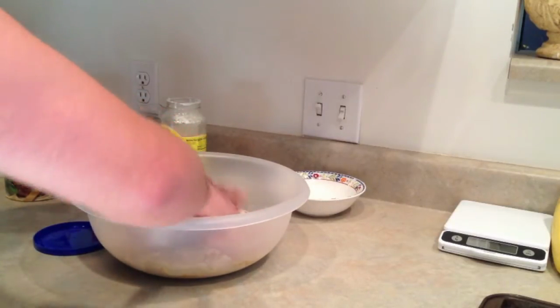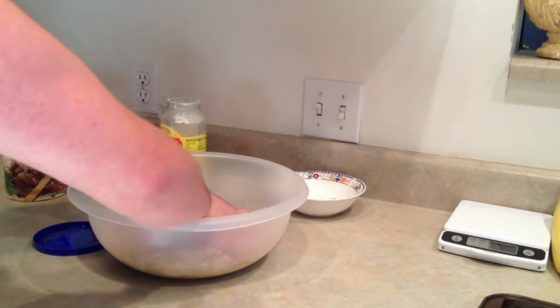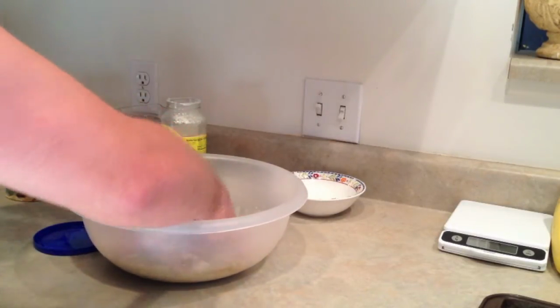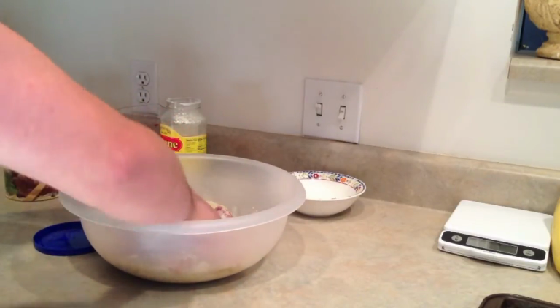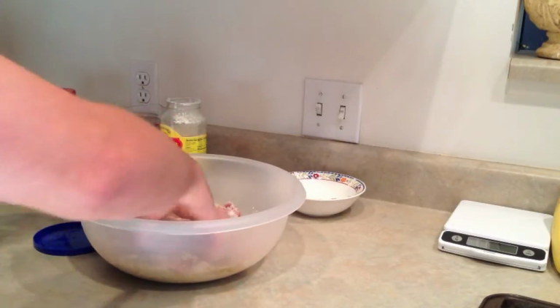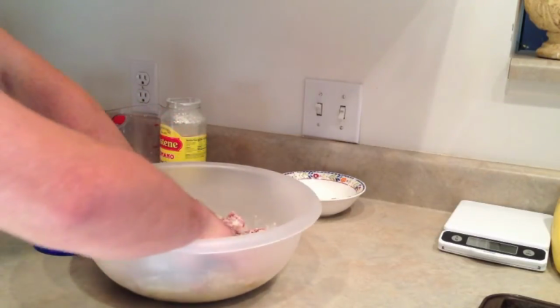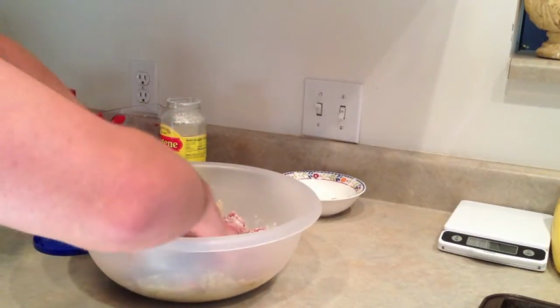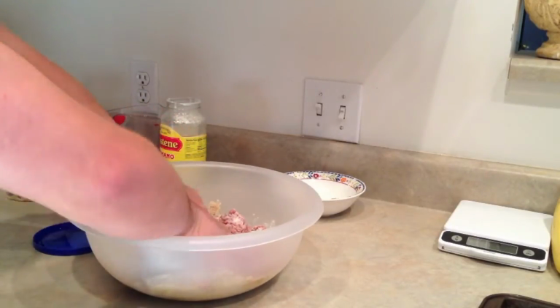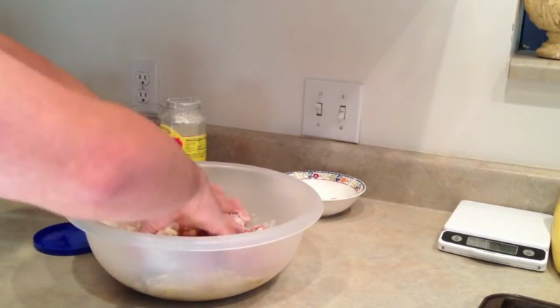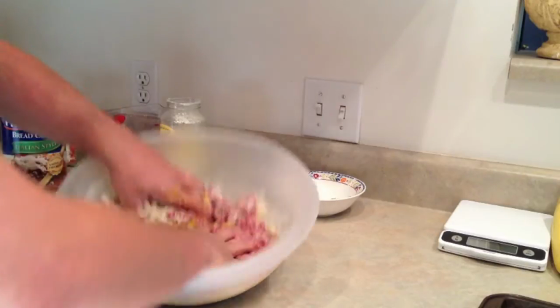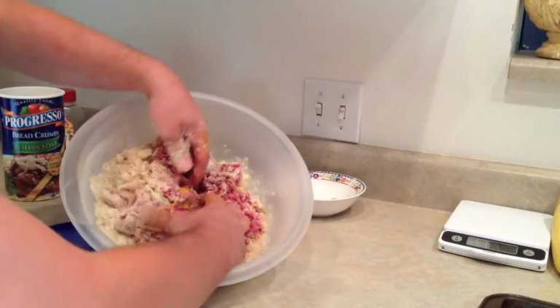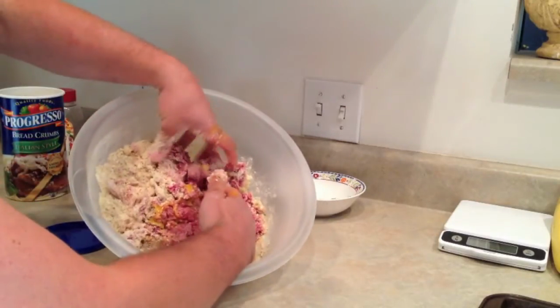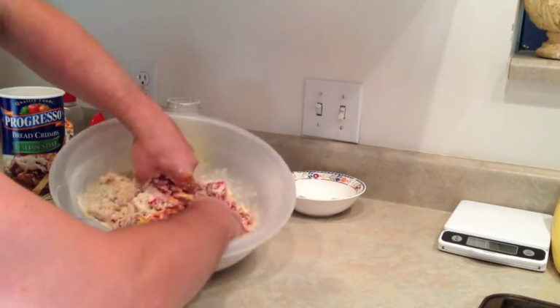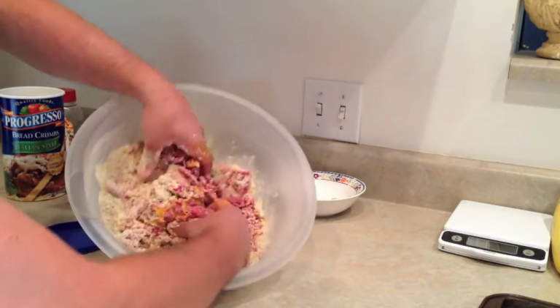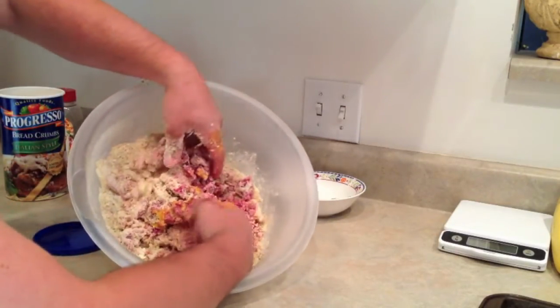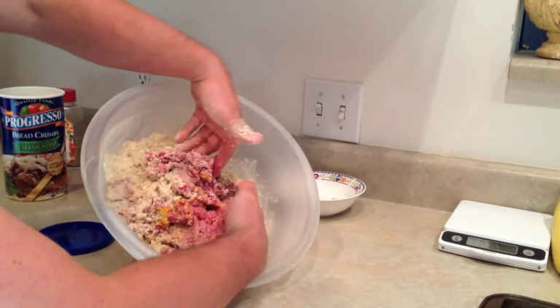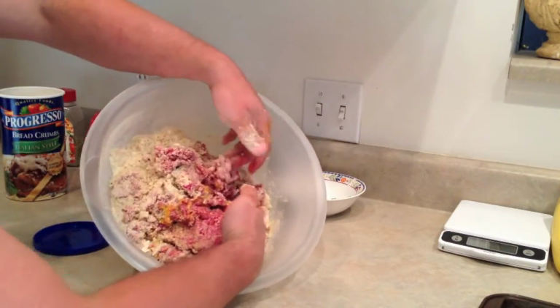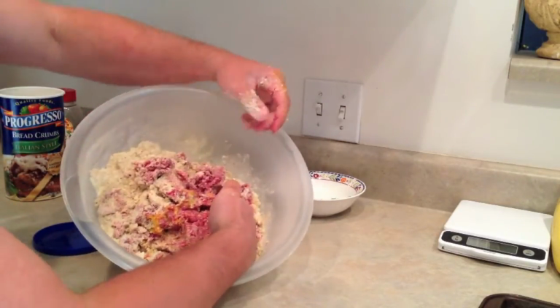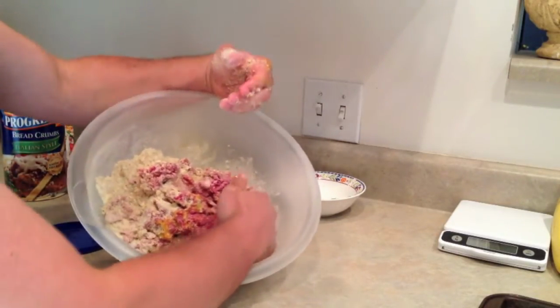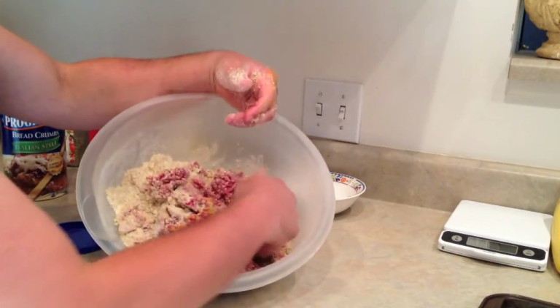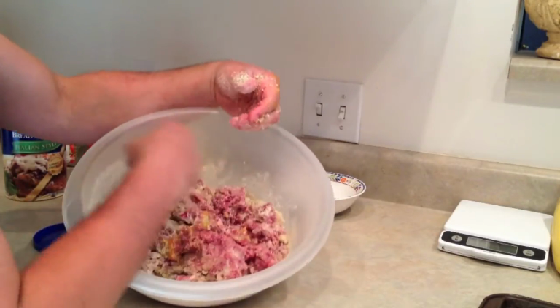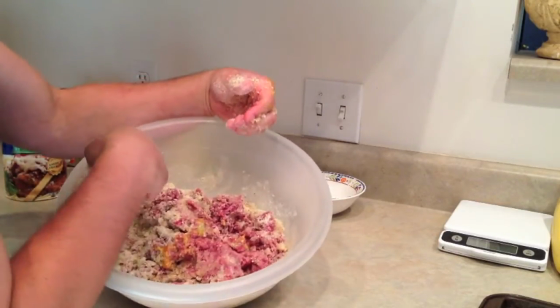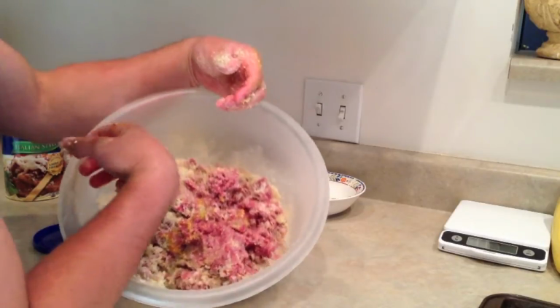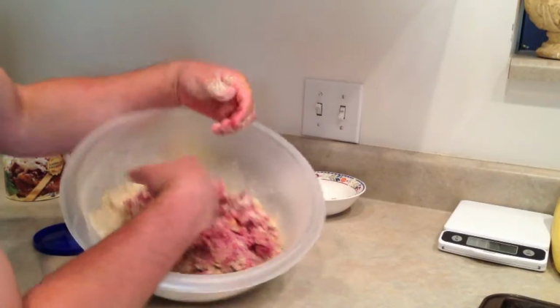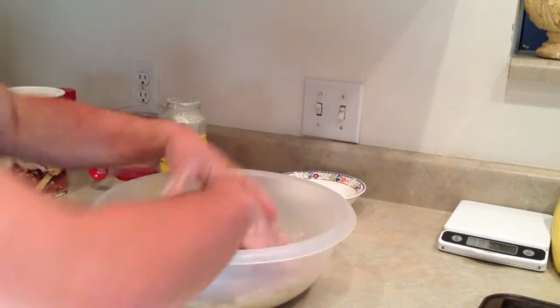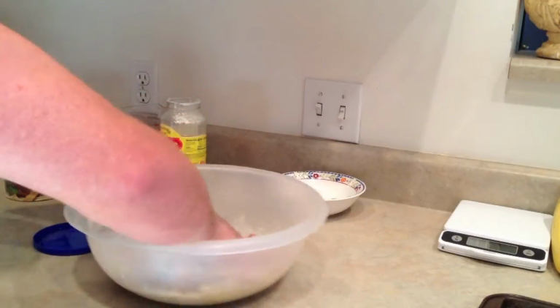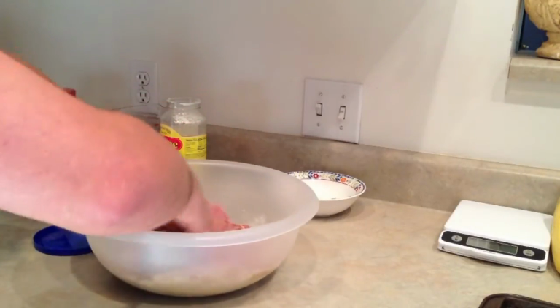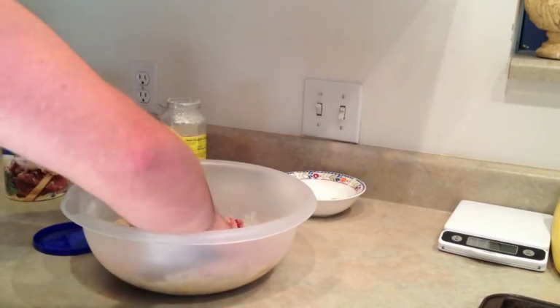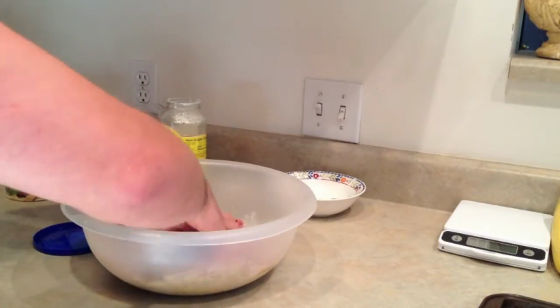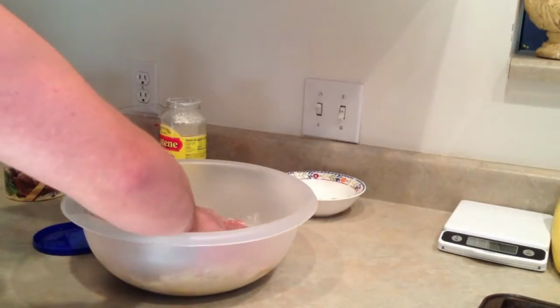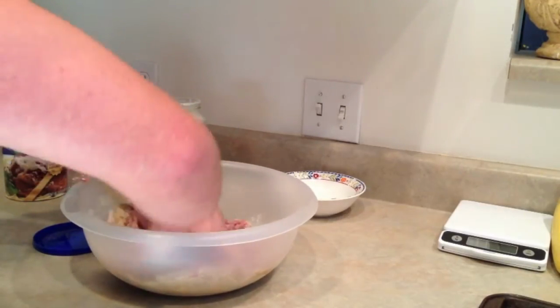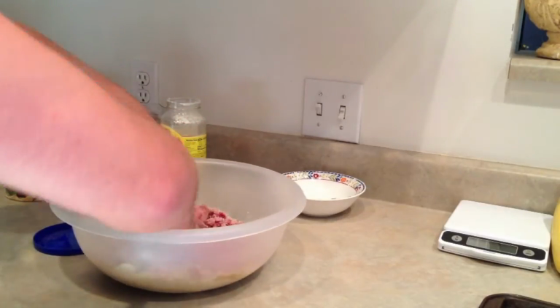You're mixing it all together, getting it all combined. Mix it up, mix it up — the idea is you mix it until it's all one big glob of awesomeness. It's going to get a little messy, but the payoff is going to be great.